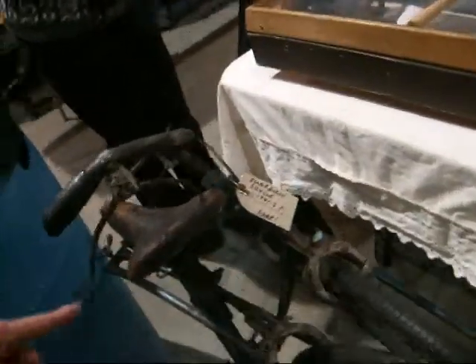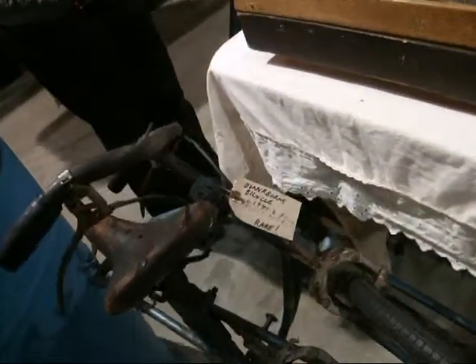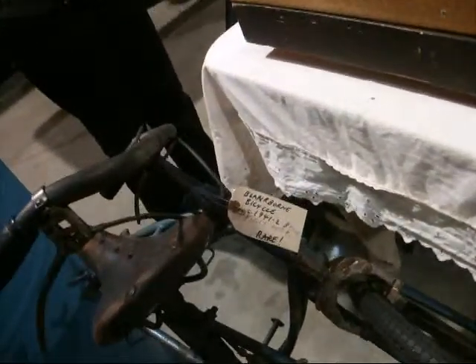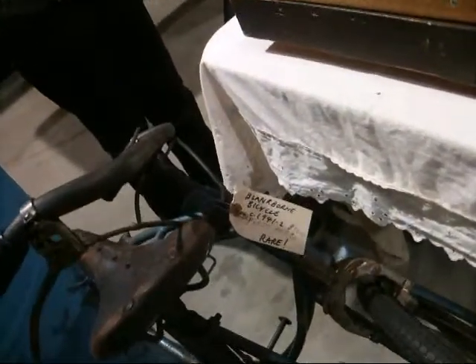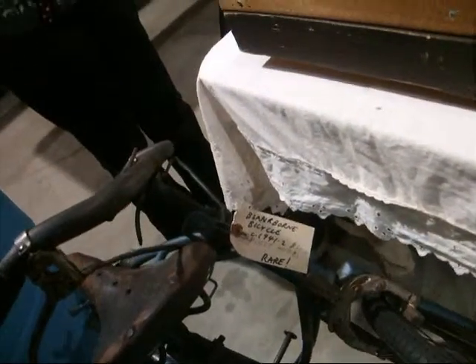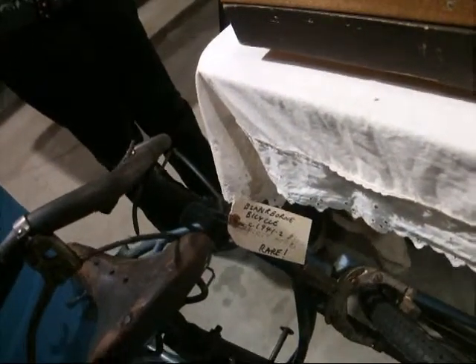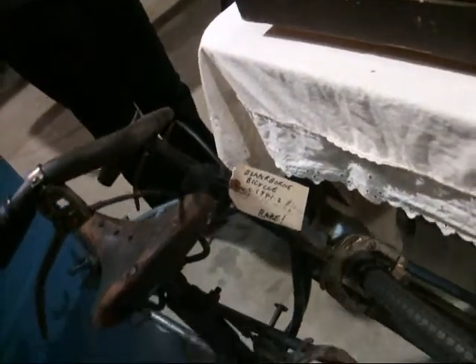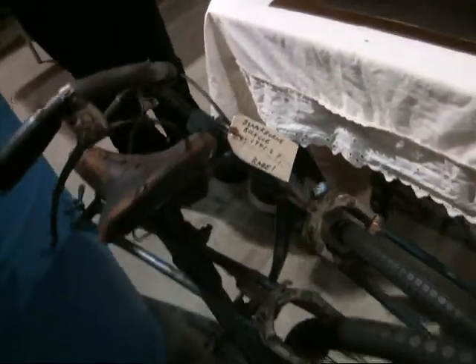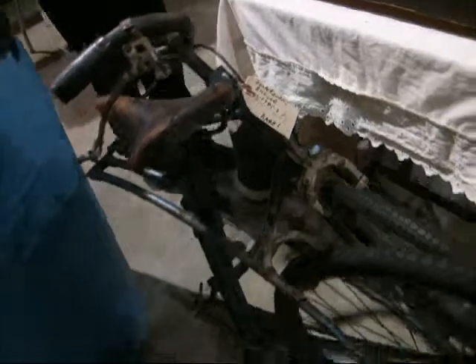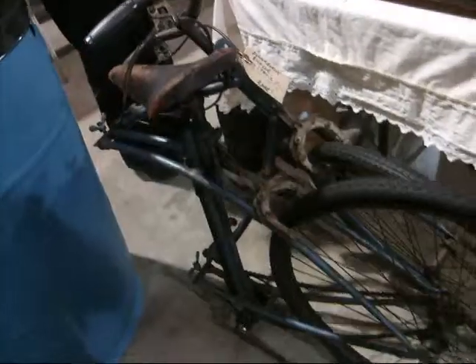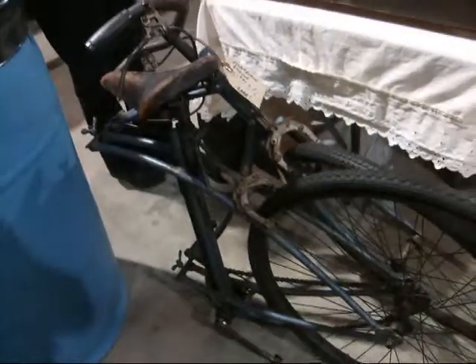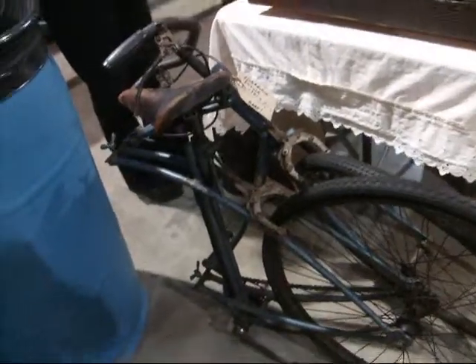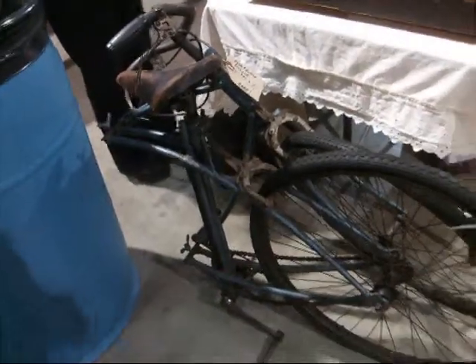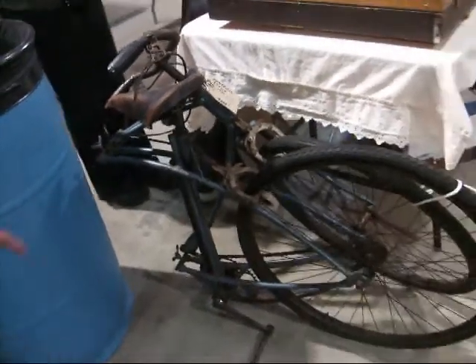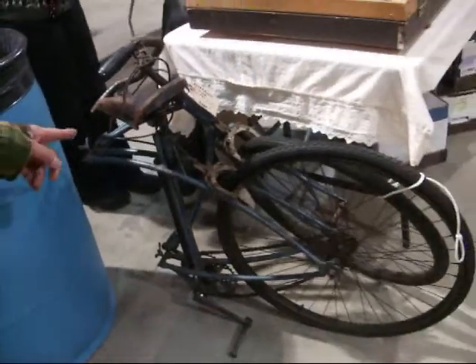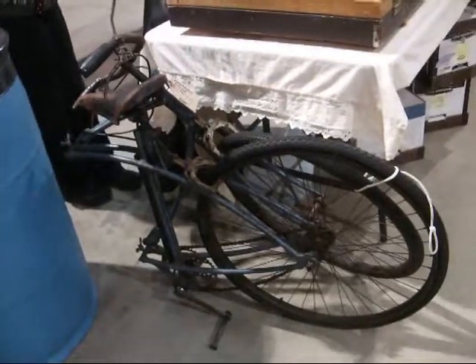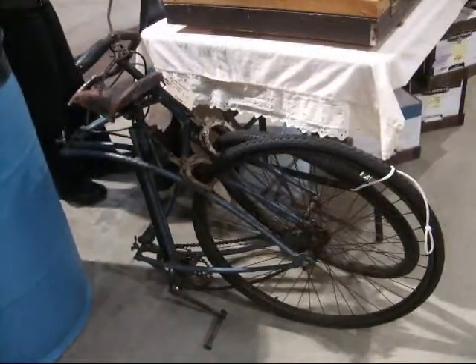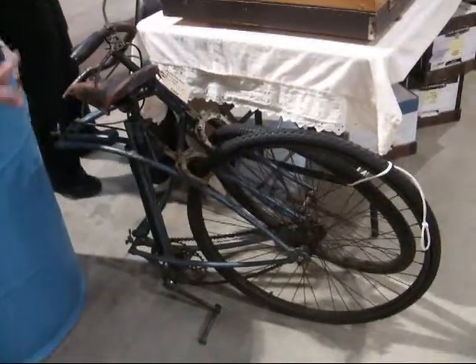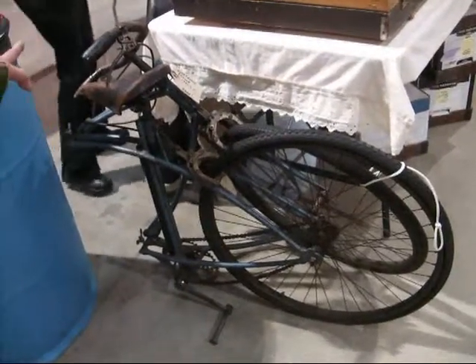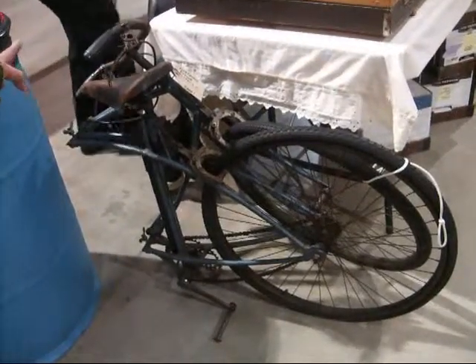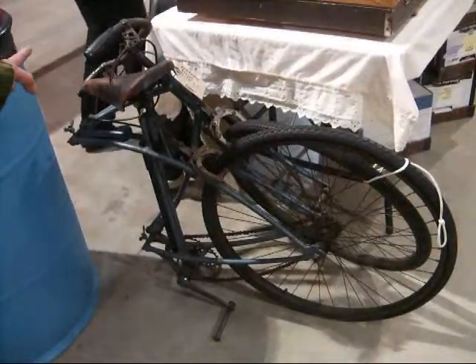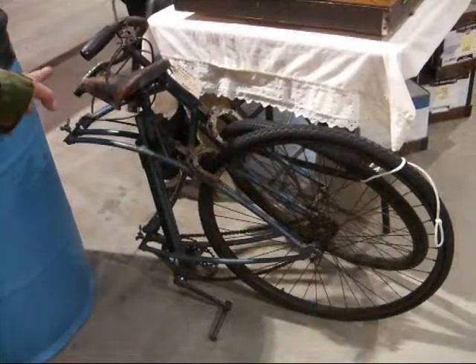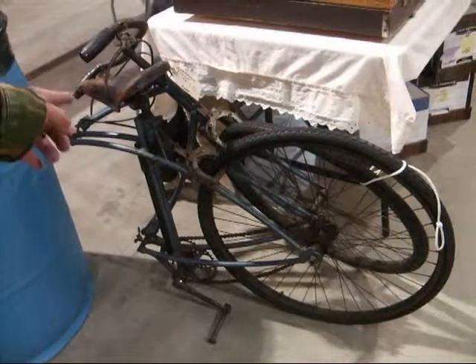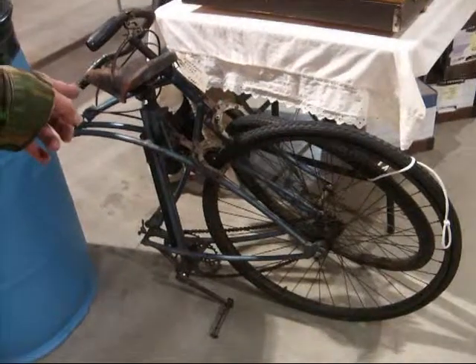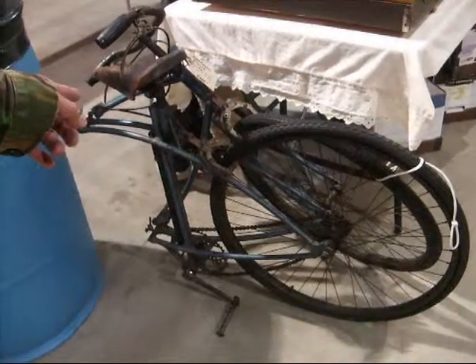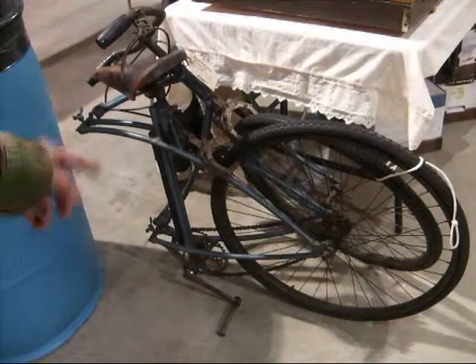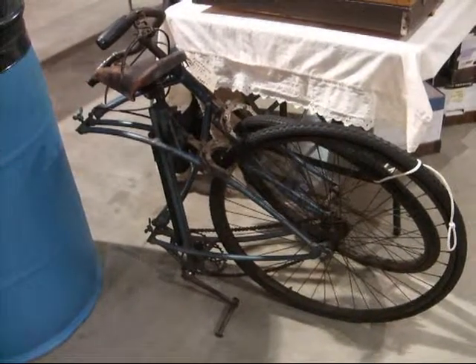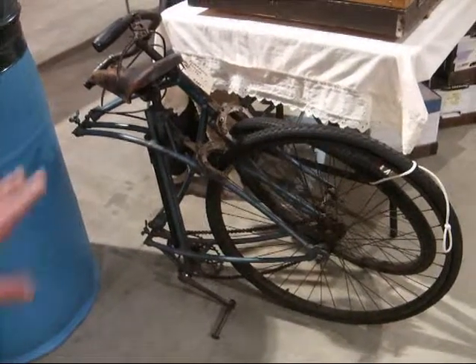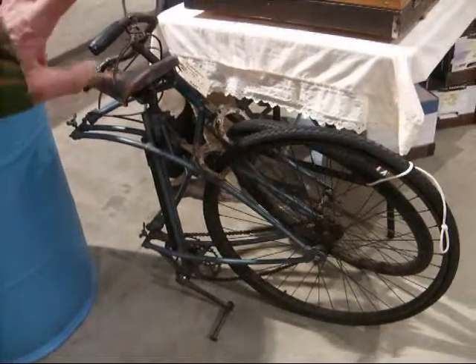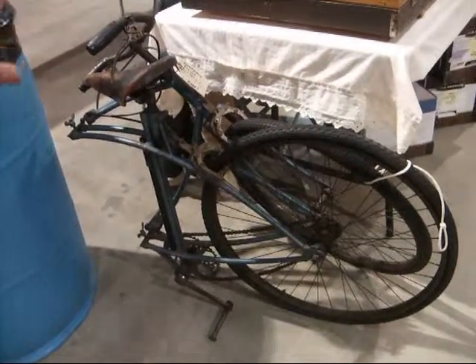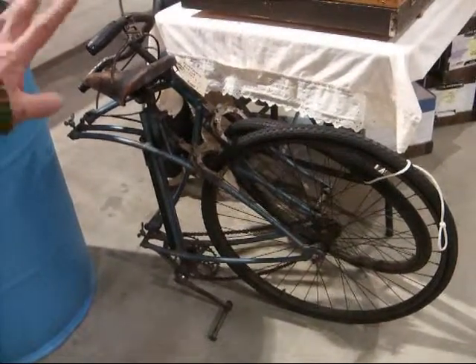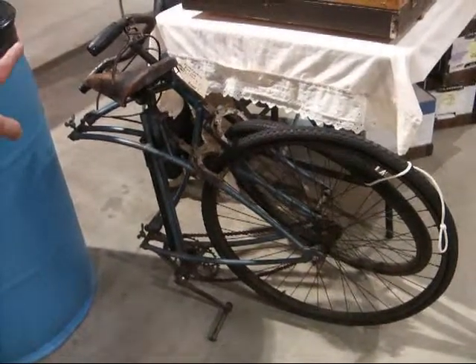BSA Bicycle. Airborne. I don't know why they got a blue colour, but they were used by the British parlour.